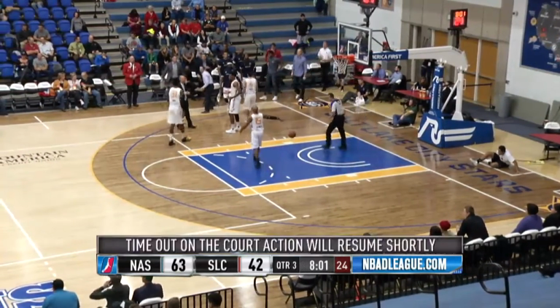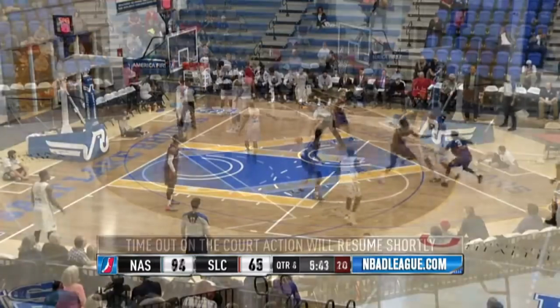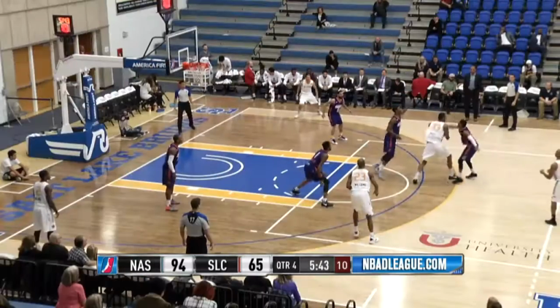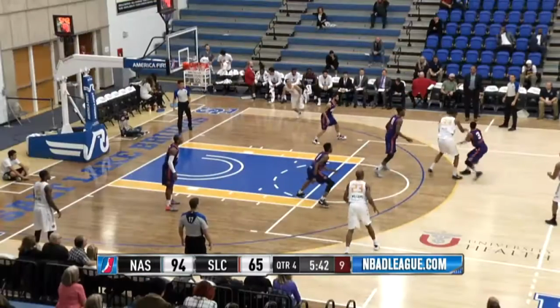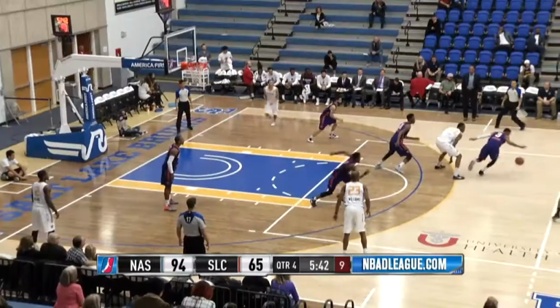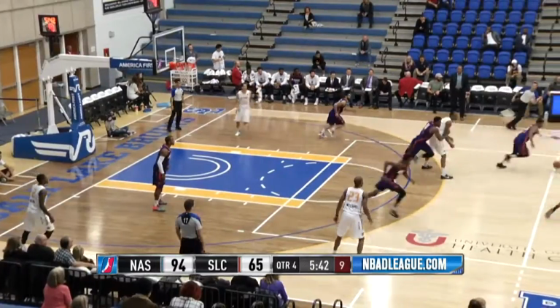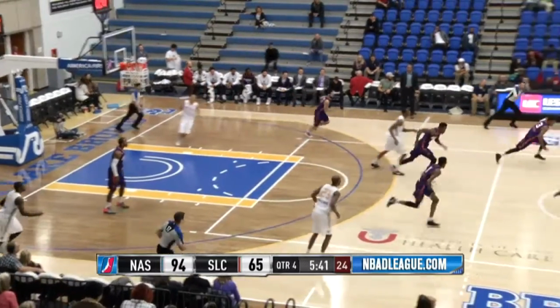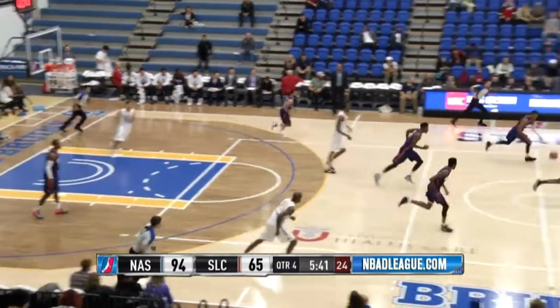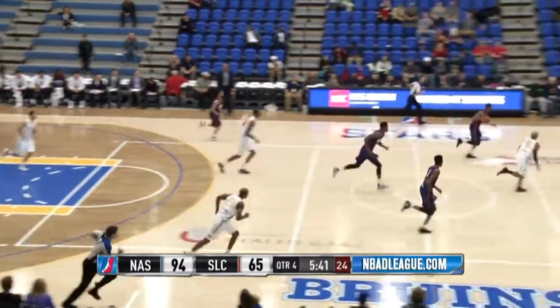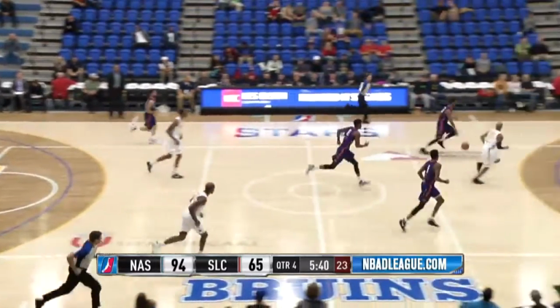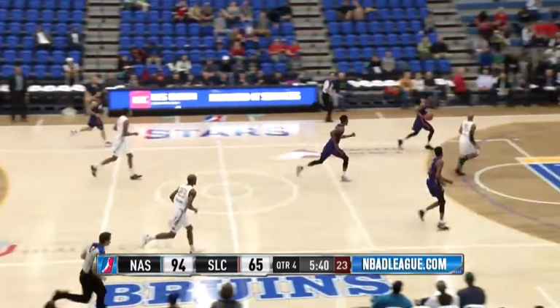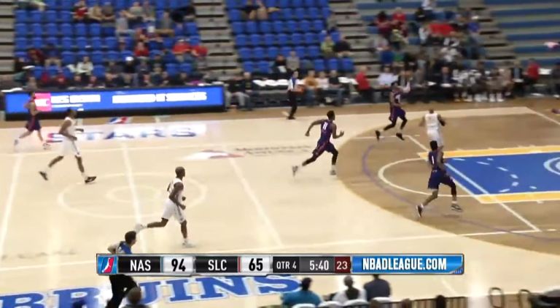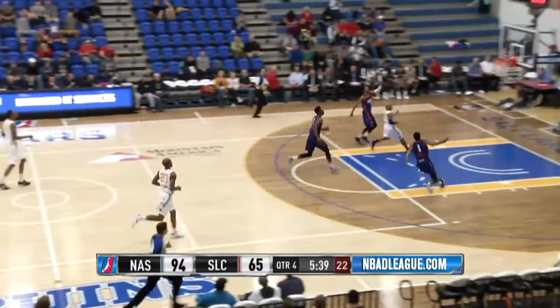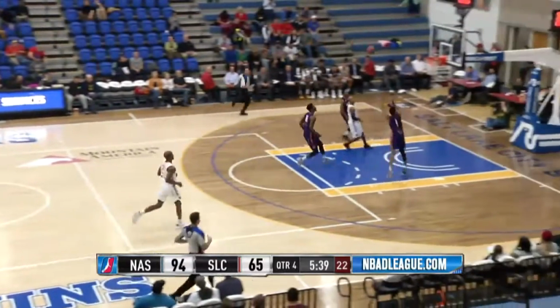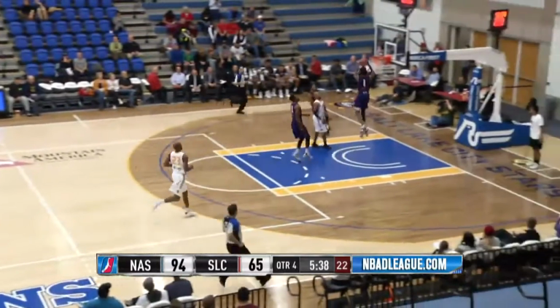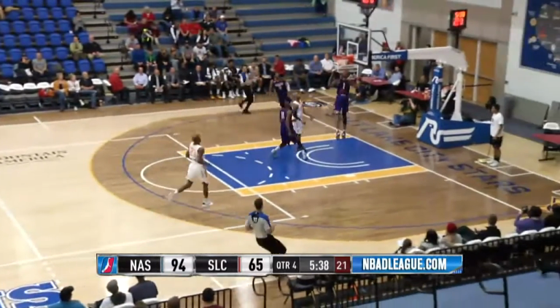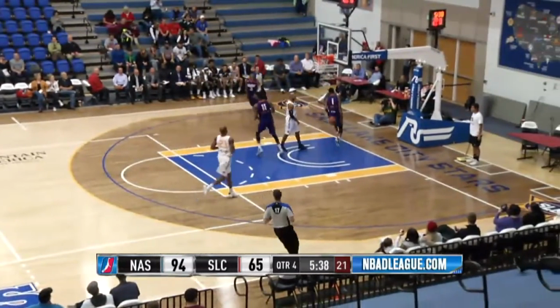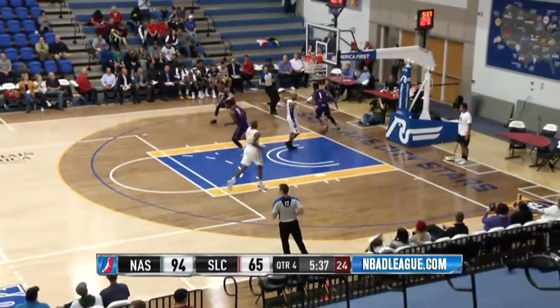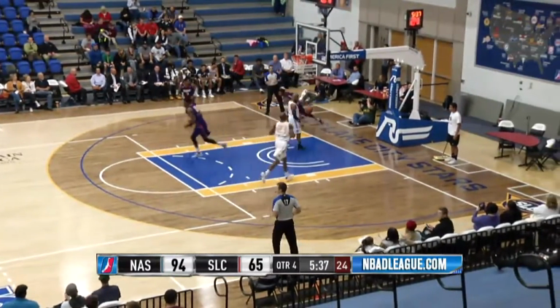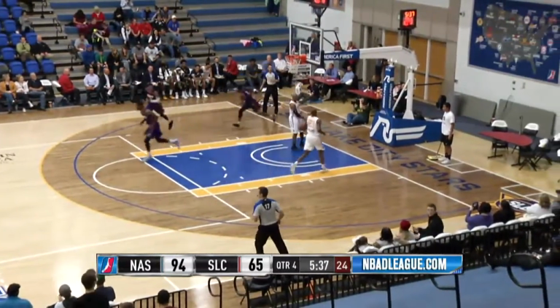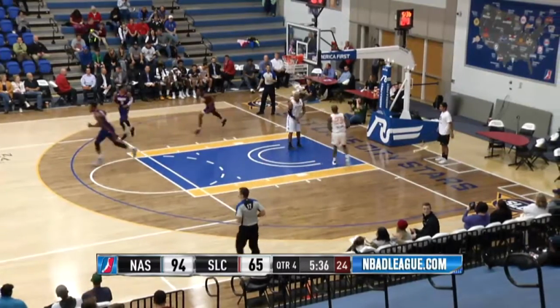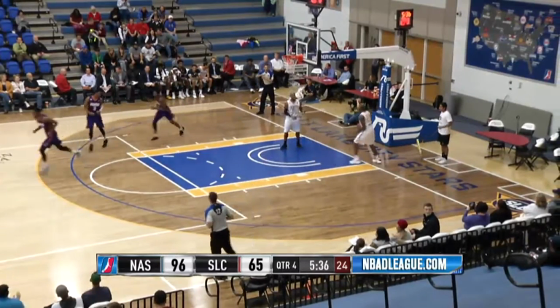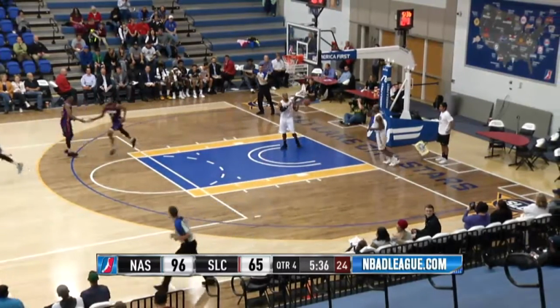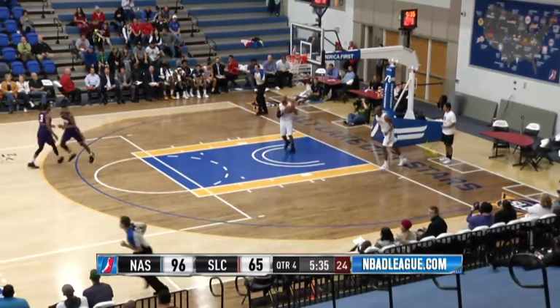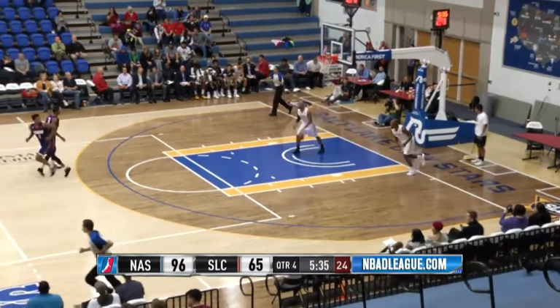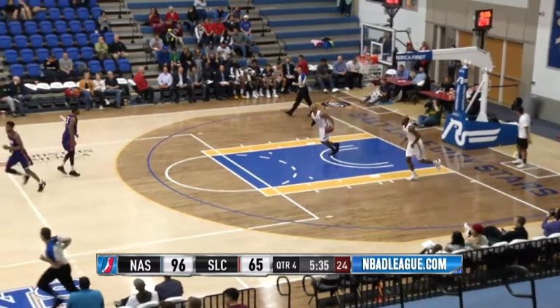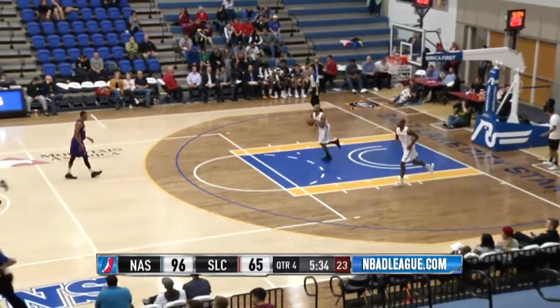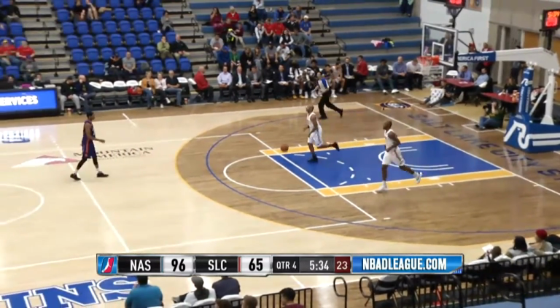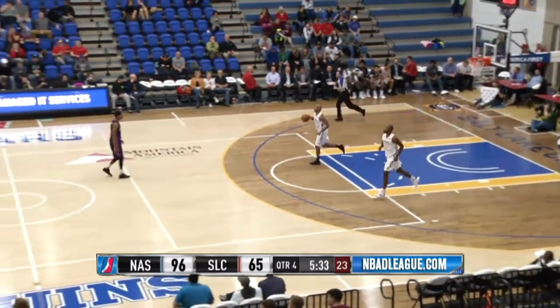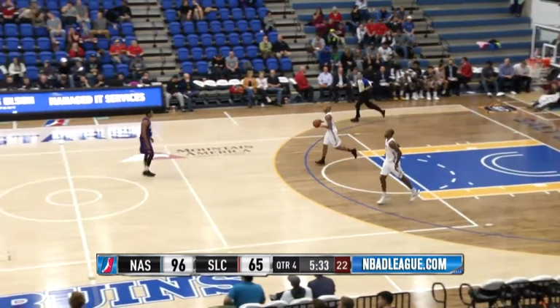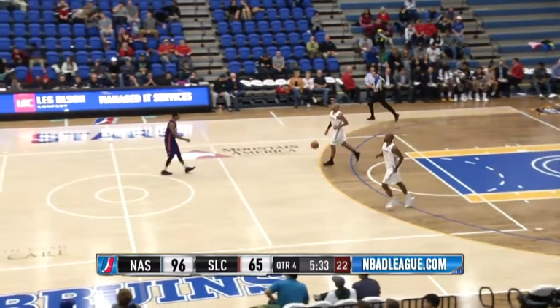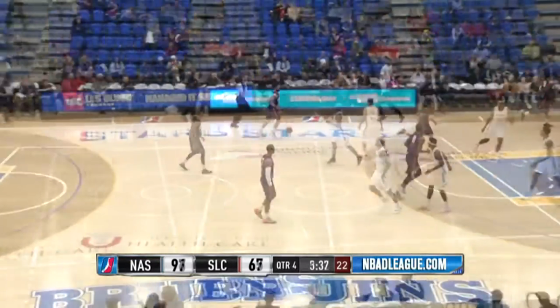Puts it on the floor, picks his dribble up, and has his pocket picked. And boy, now they're just showing off — that little lob pass by Harrison, finished by Jones Jr.